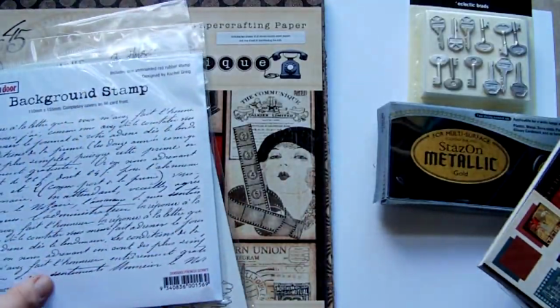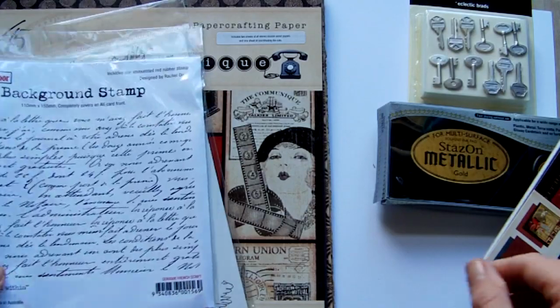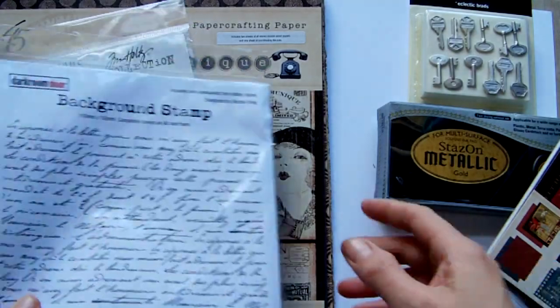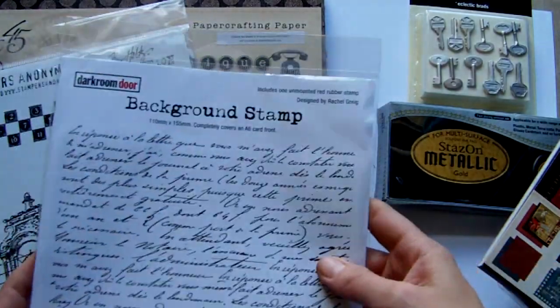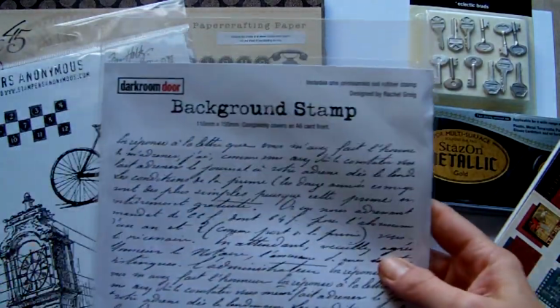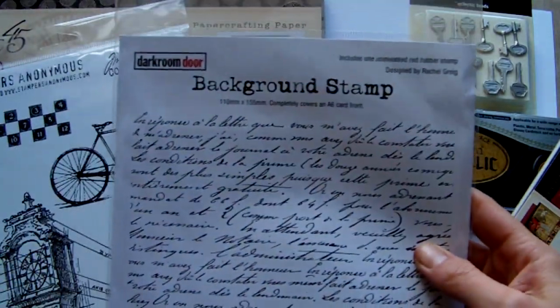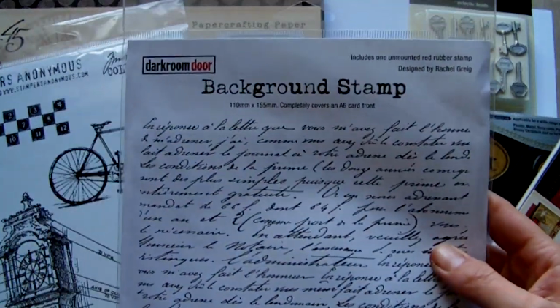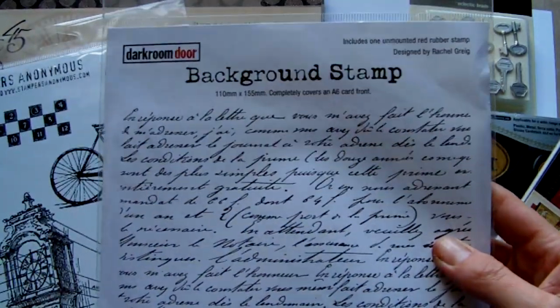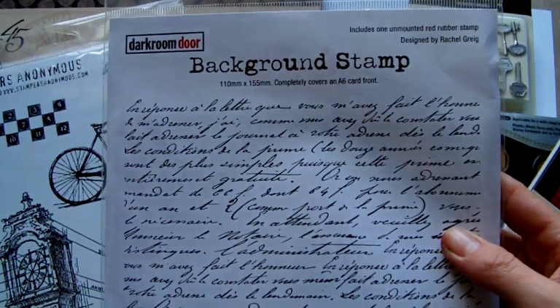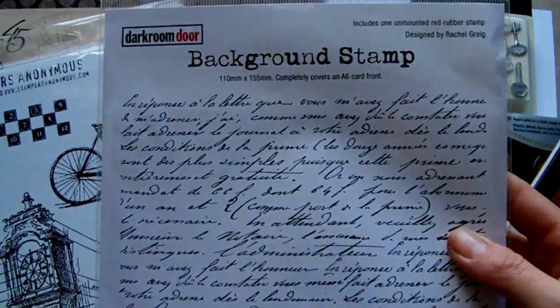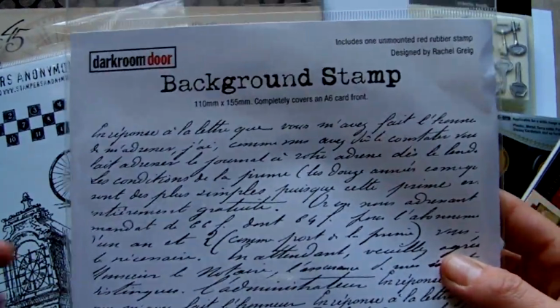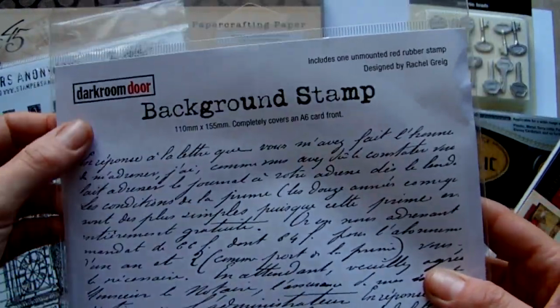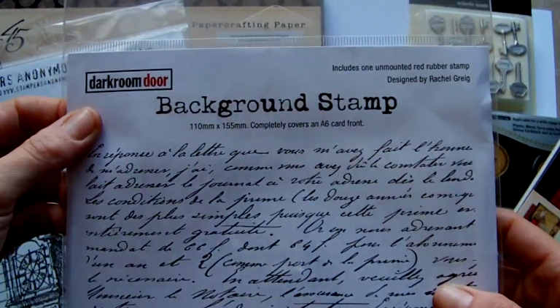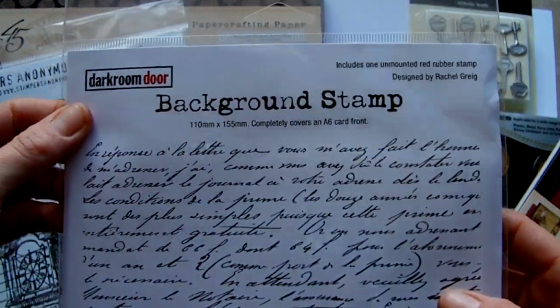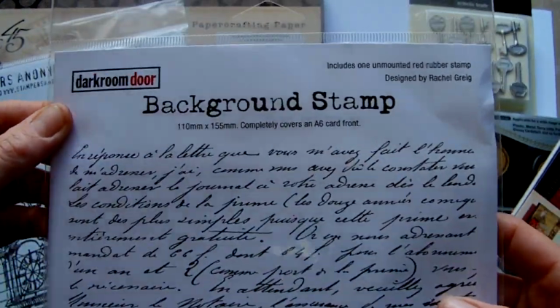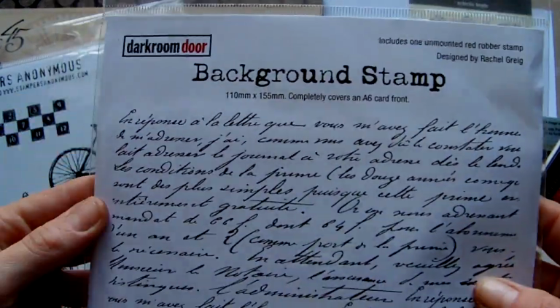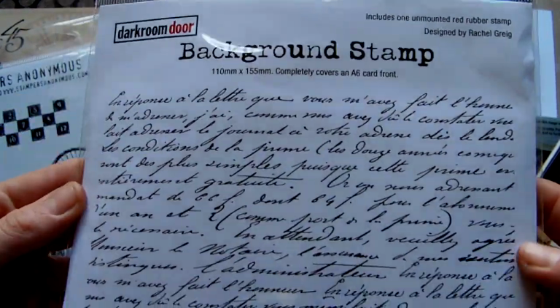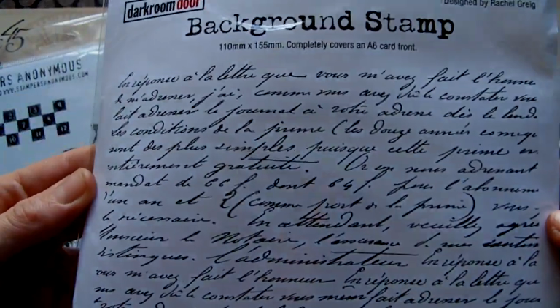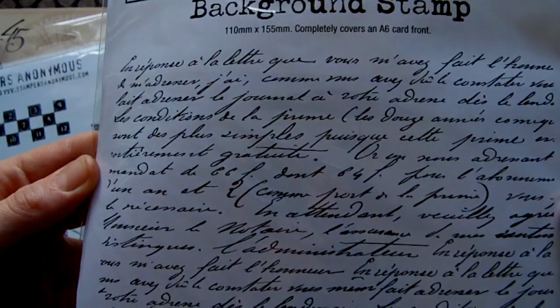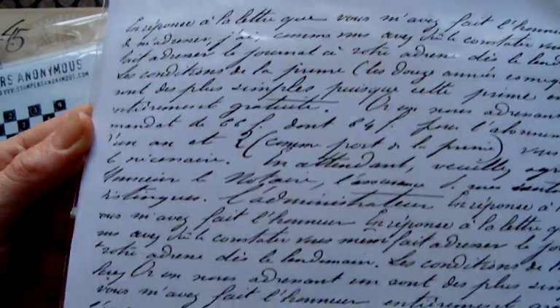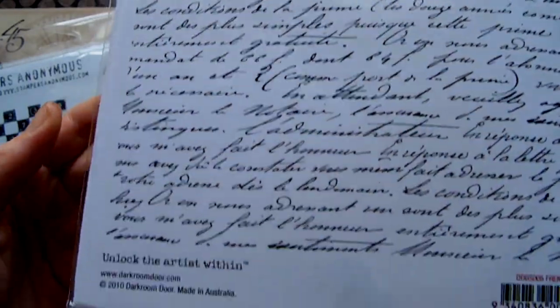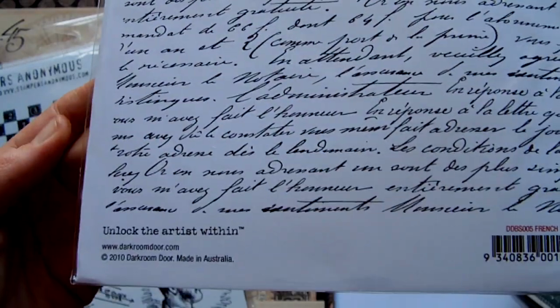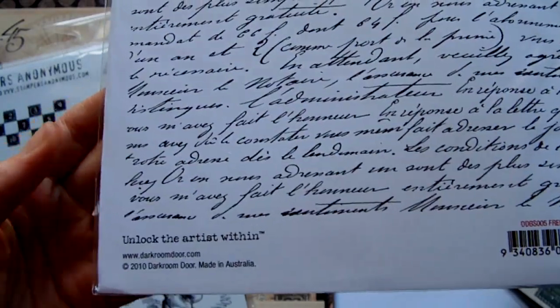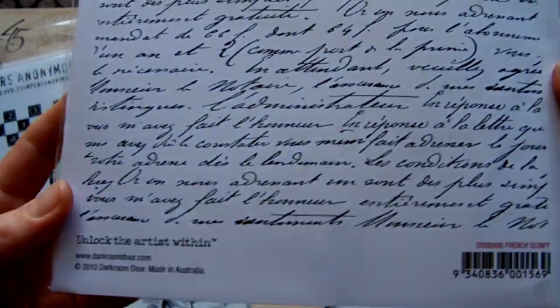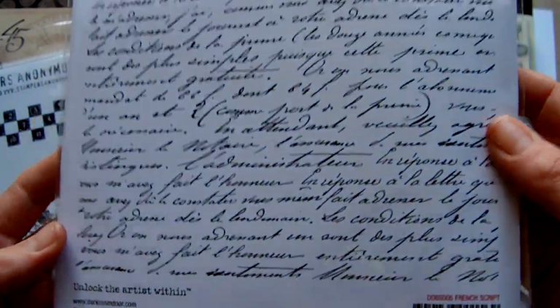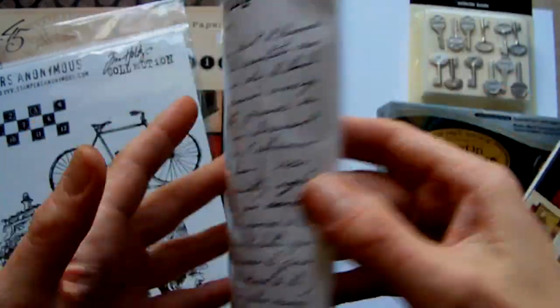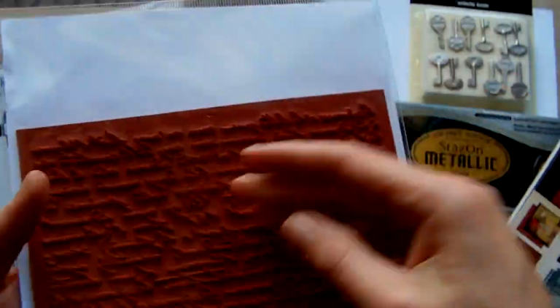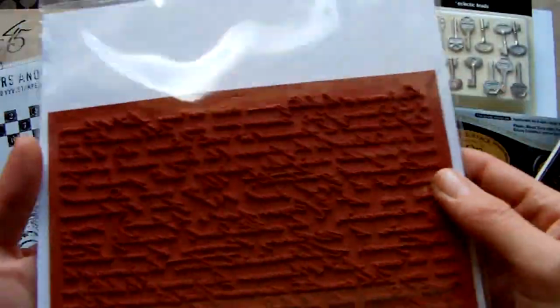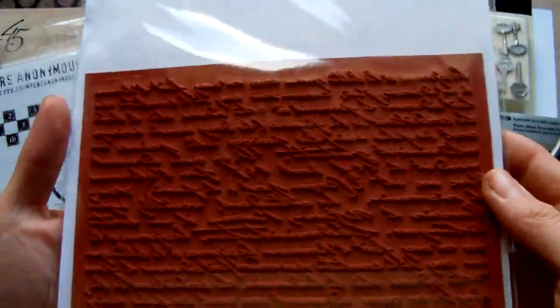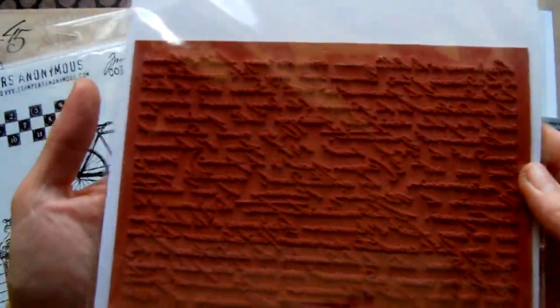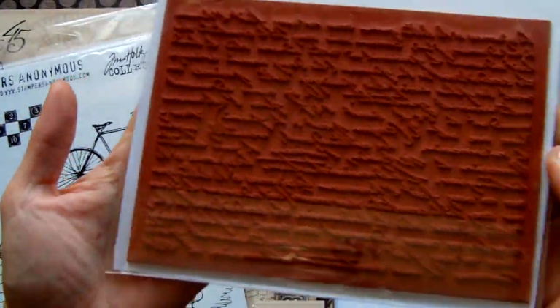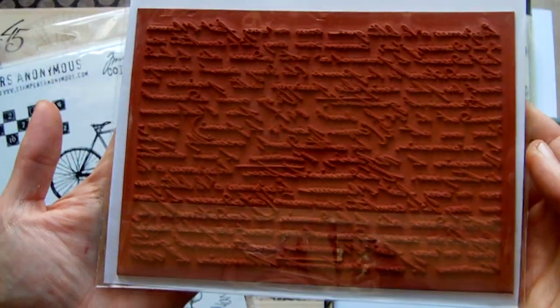Then I got another Darkroom Door stamp, but it's not one of the ones that comes in the tin. This is just a script background stamp and it's quite a big stamp.